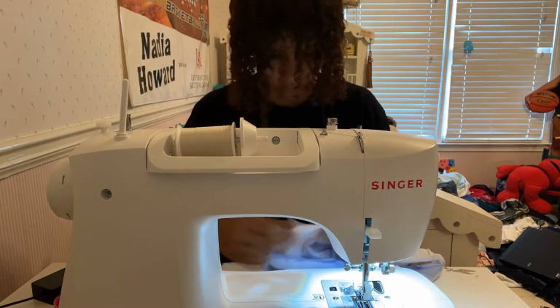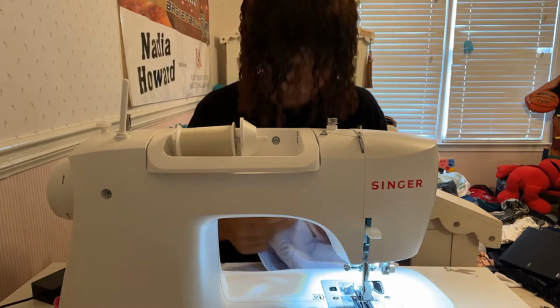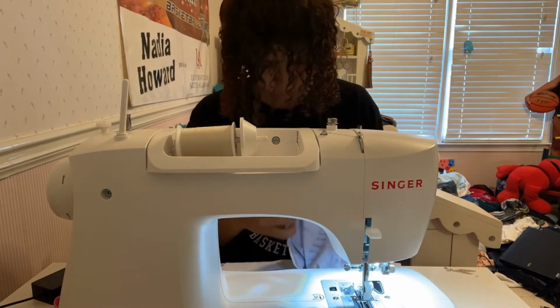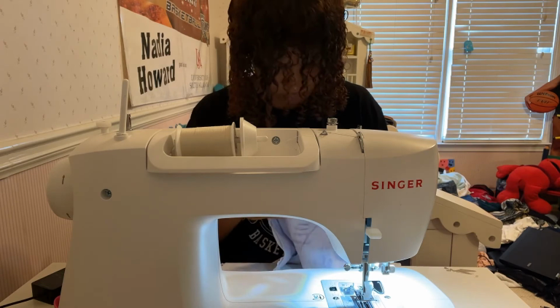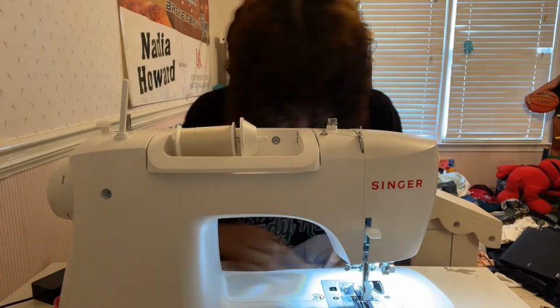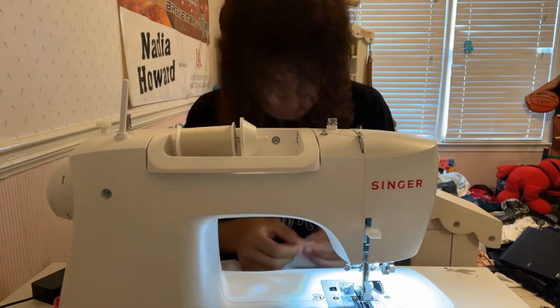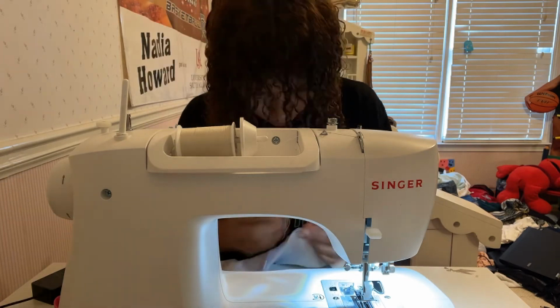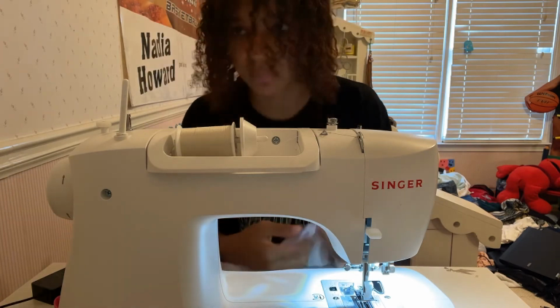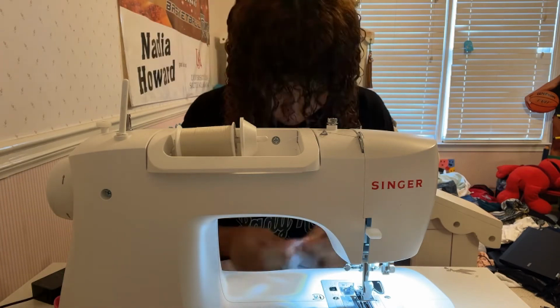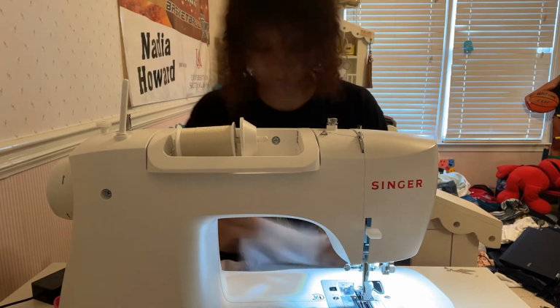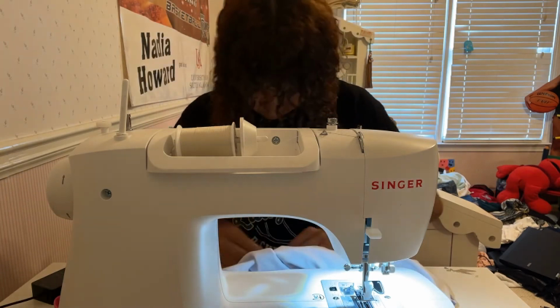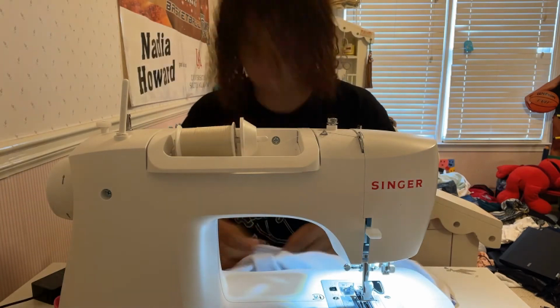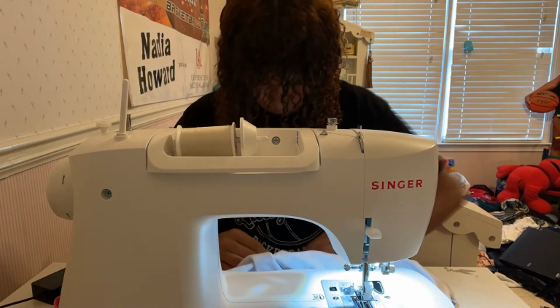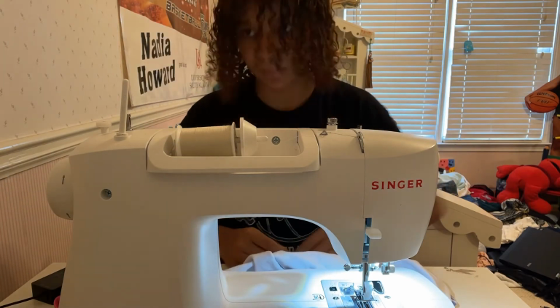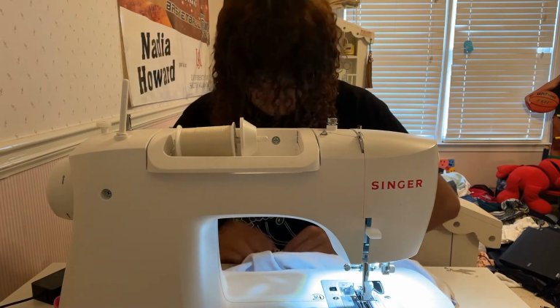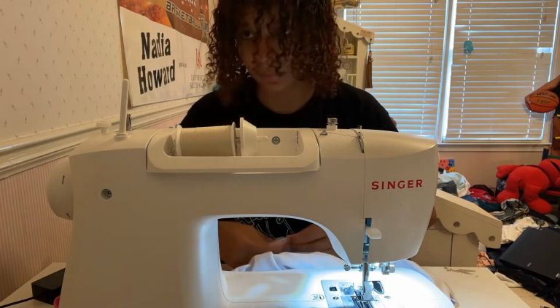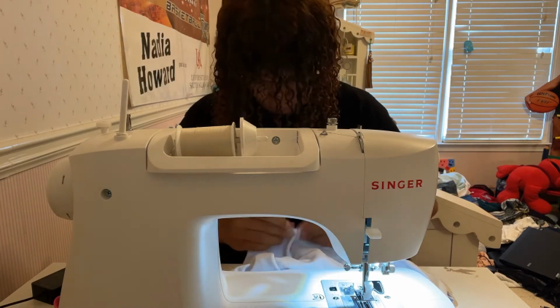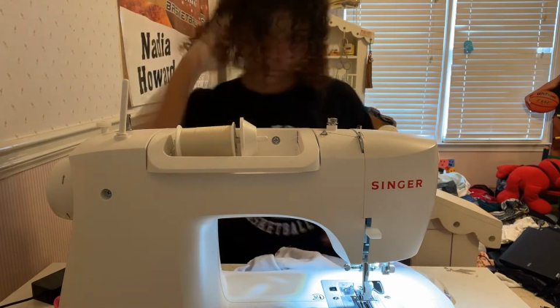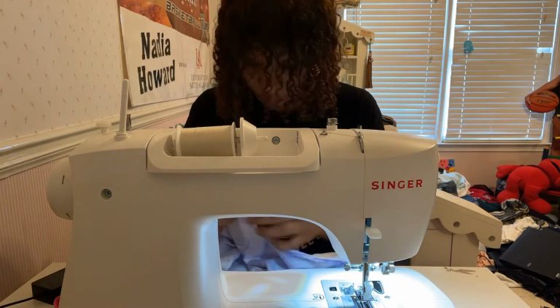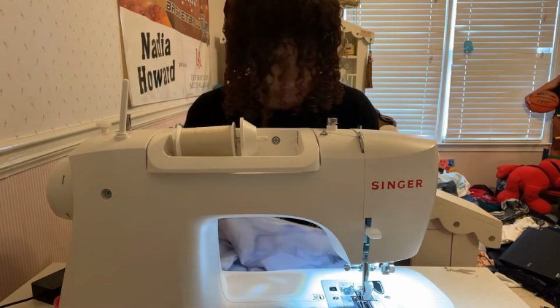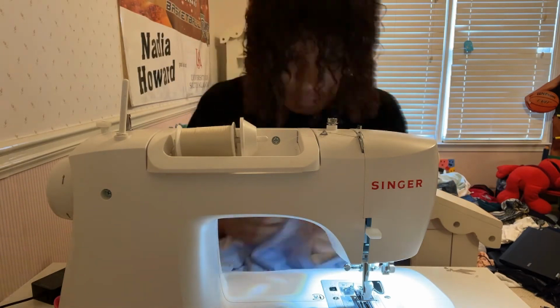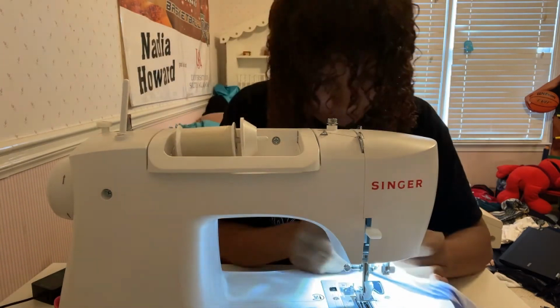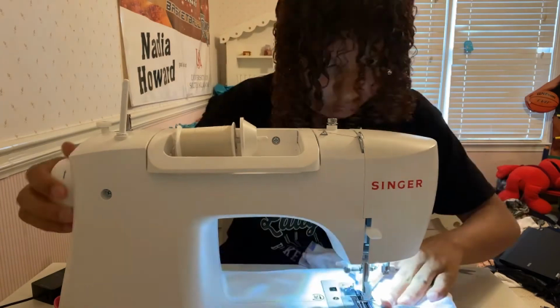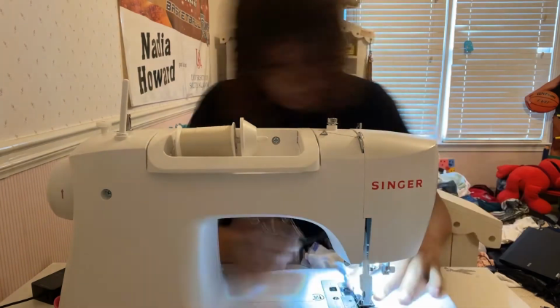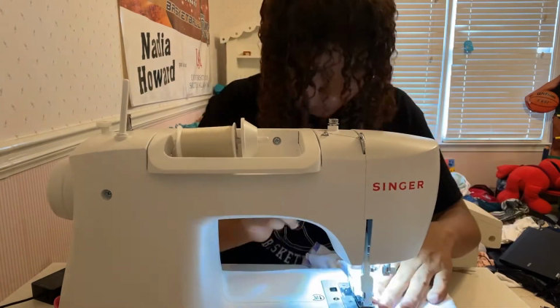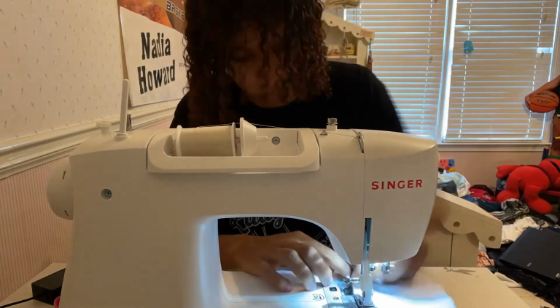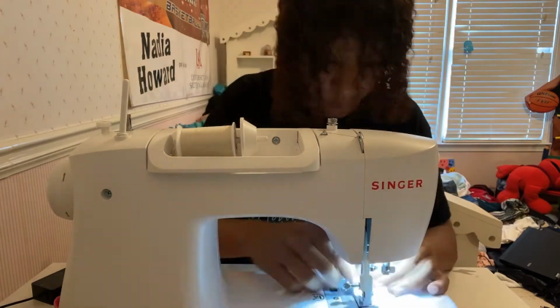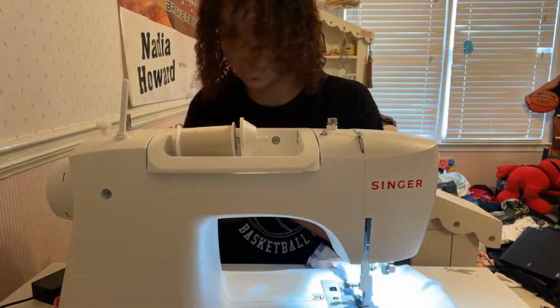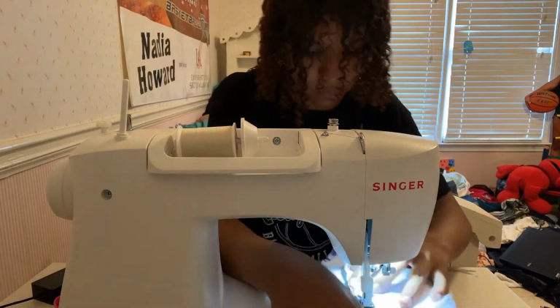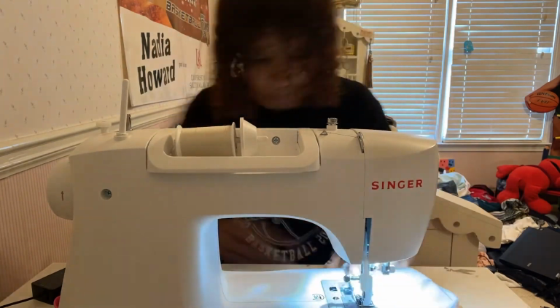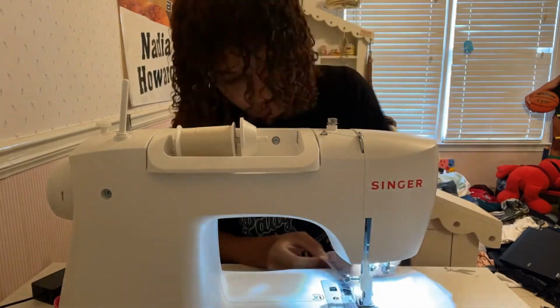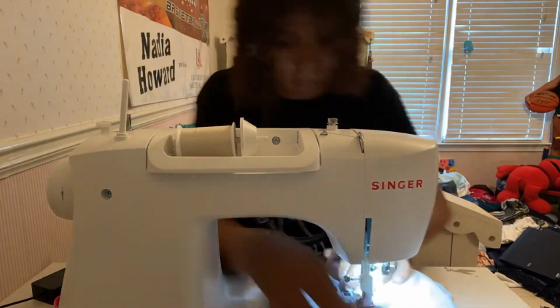For this one, I didn't have to sew the arms together because I left the collar, so they were already attached. But for the arm holes, I'd have to do that next.